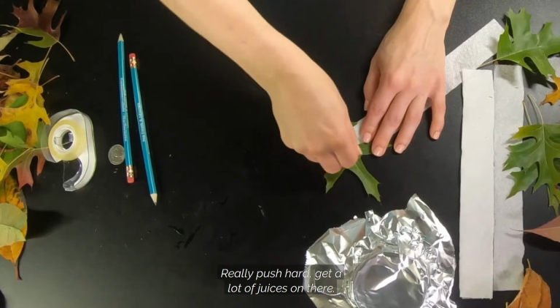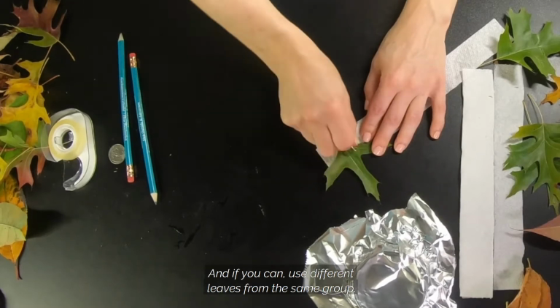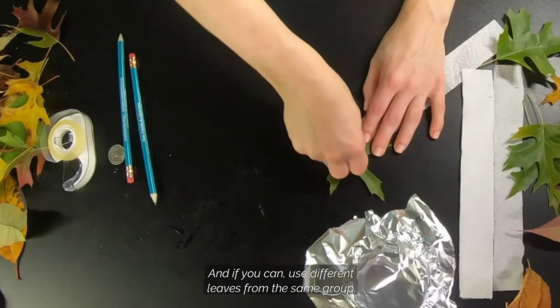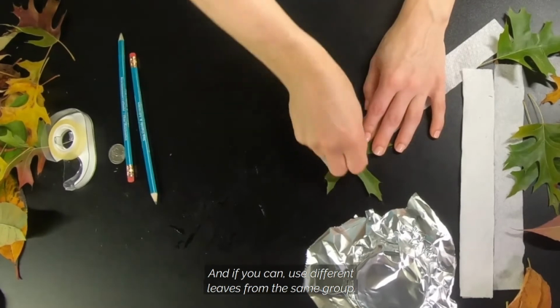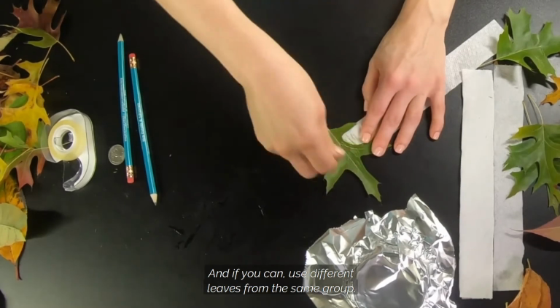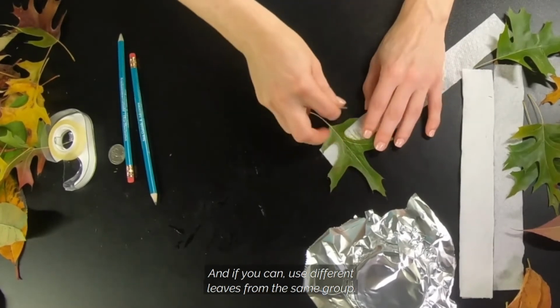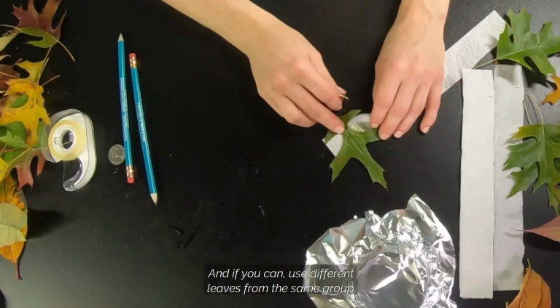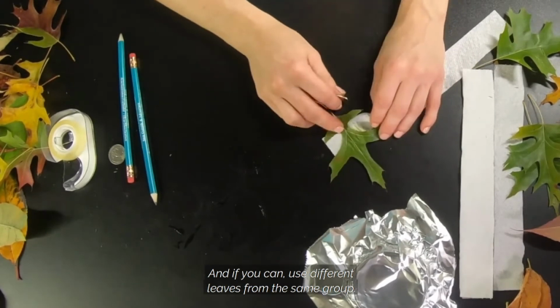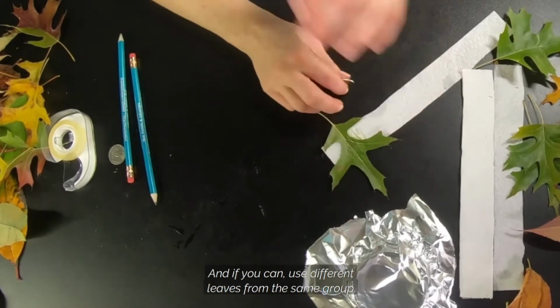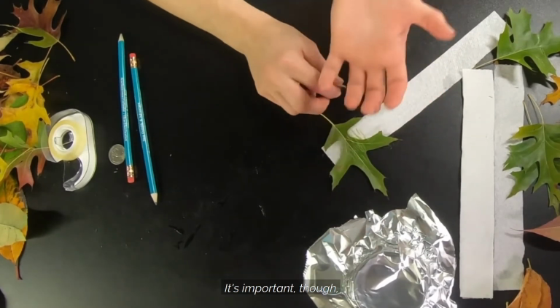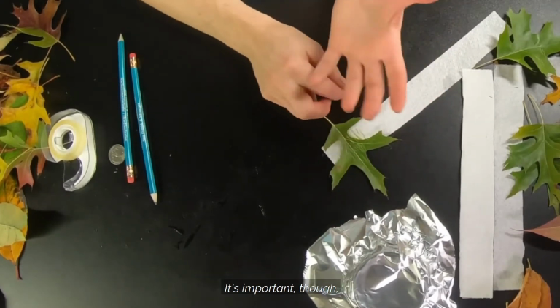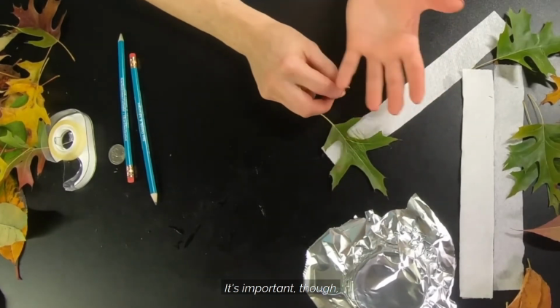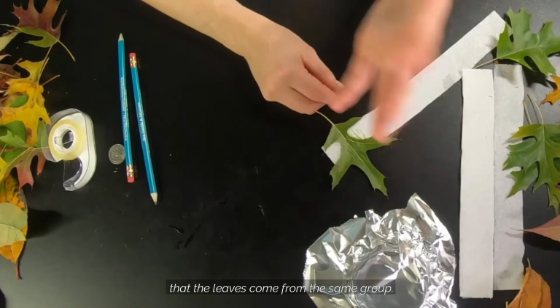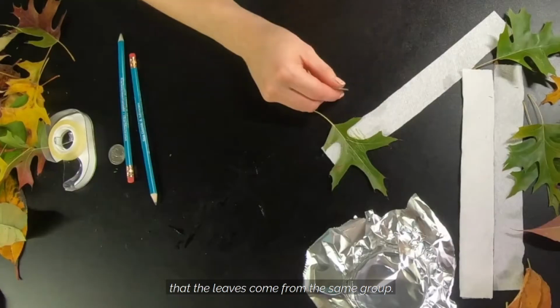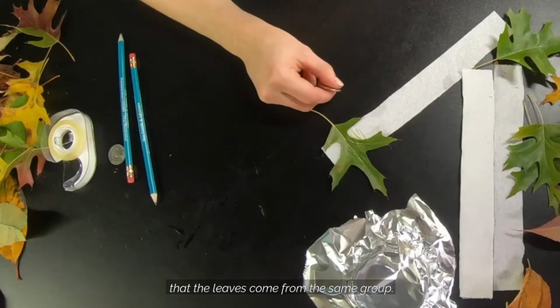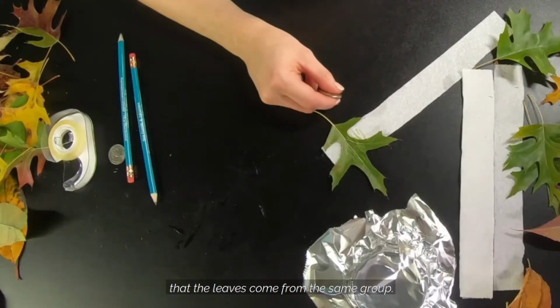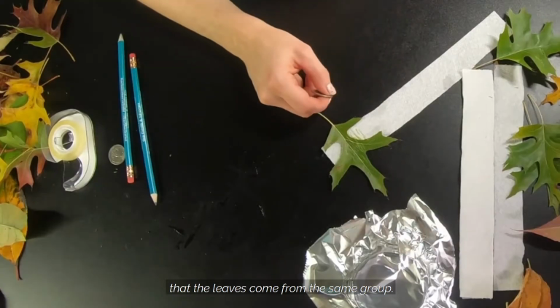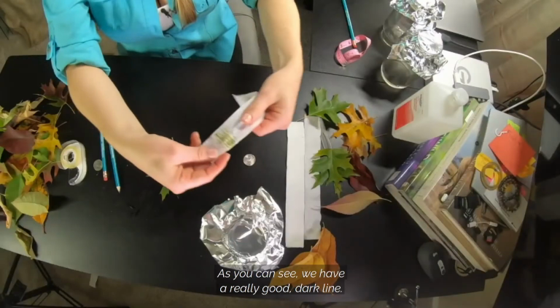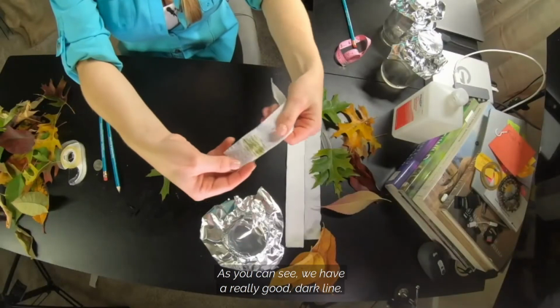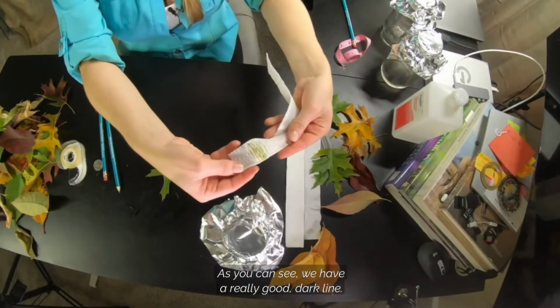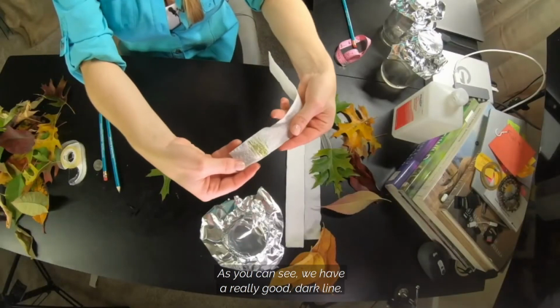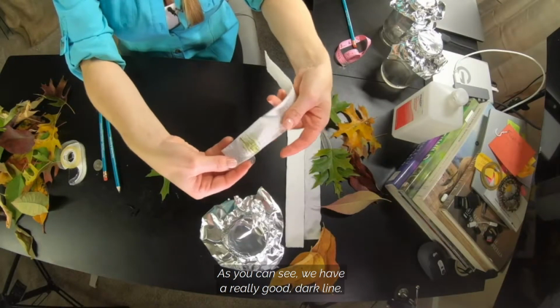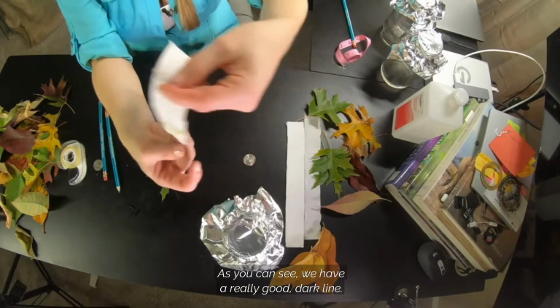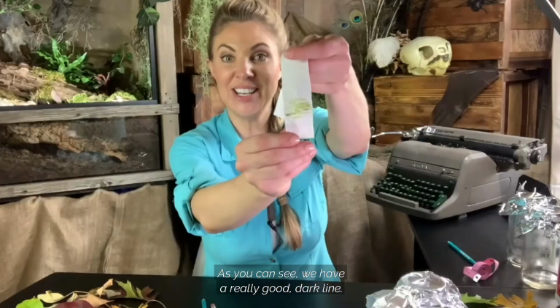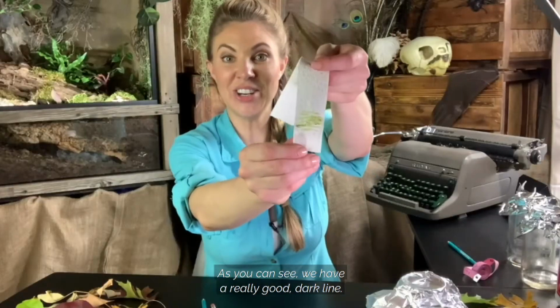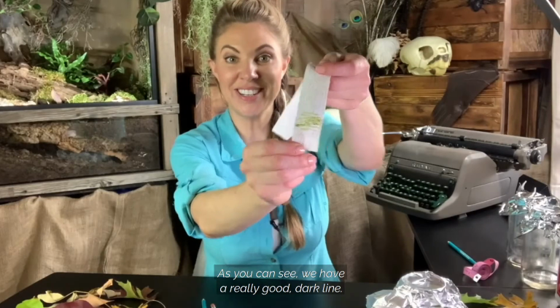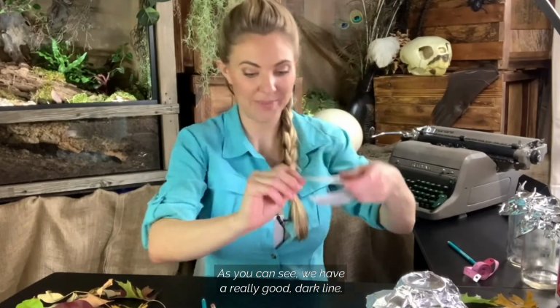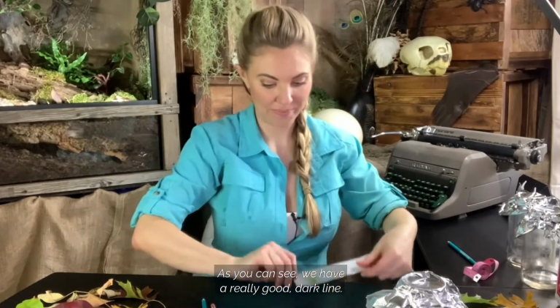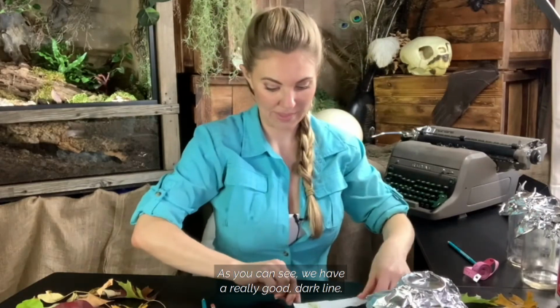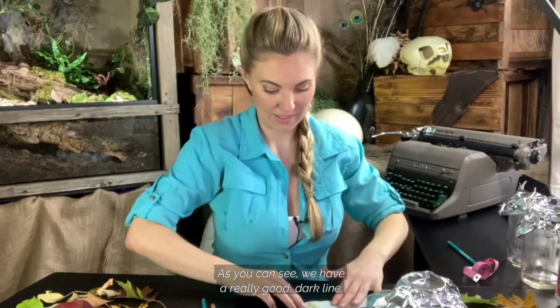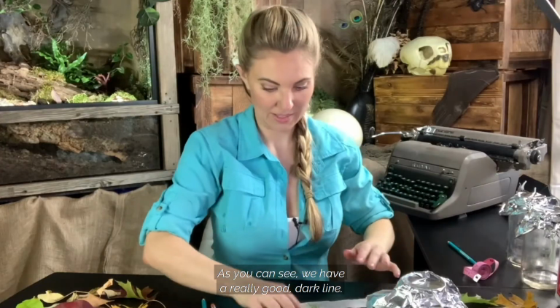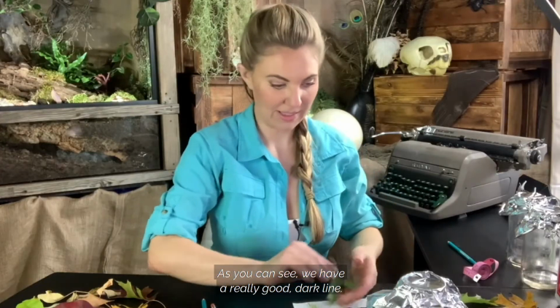If you can, use different leaves from the same group. It's important that the leaves come from the same group. As you can see, we have a really good dark line.